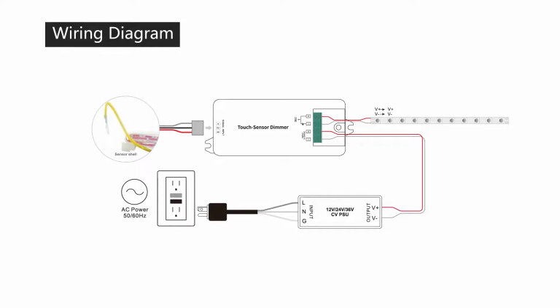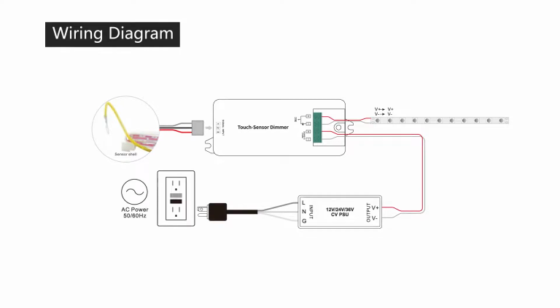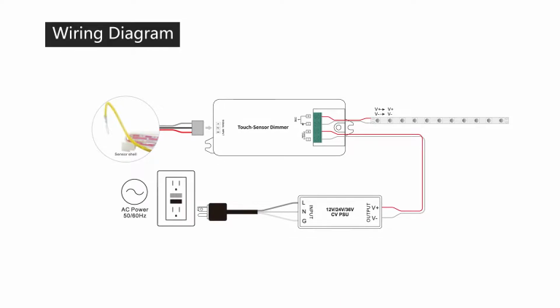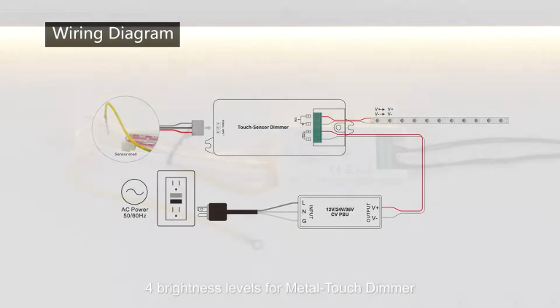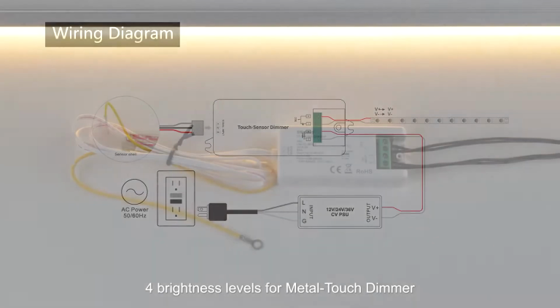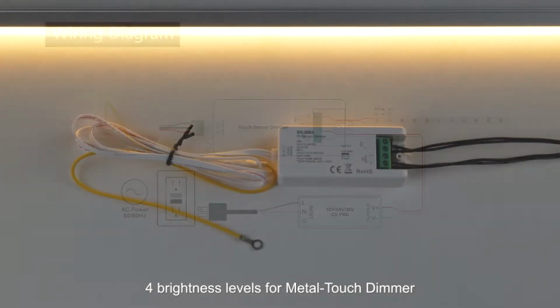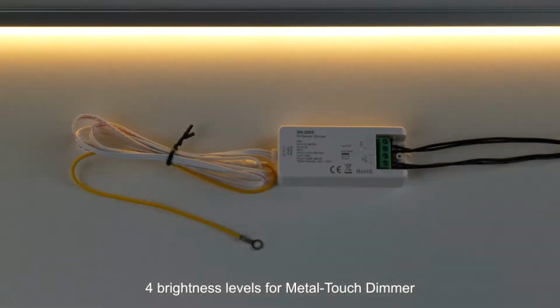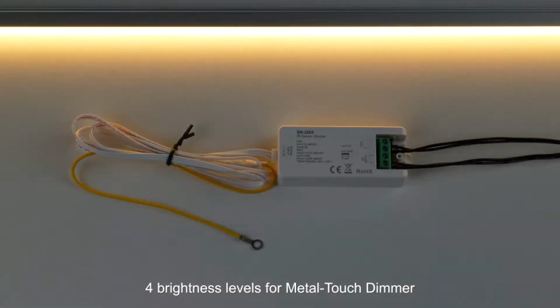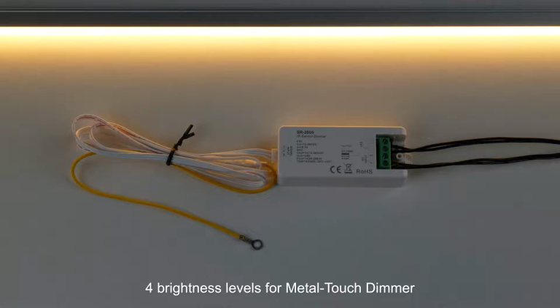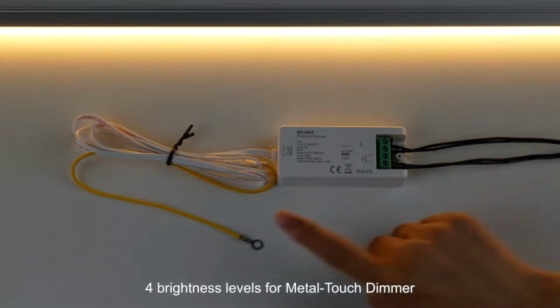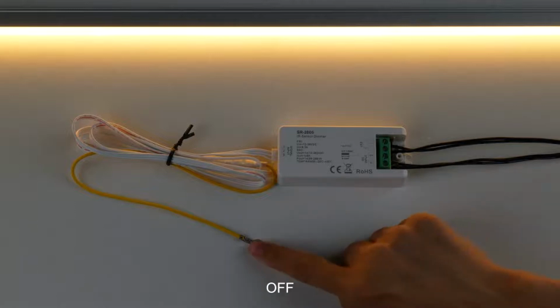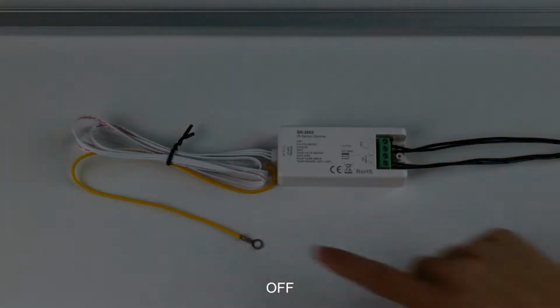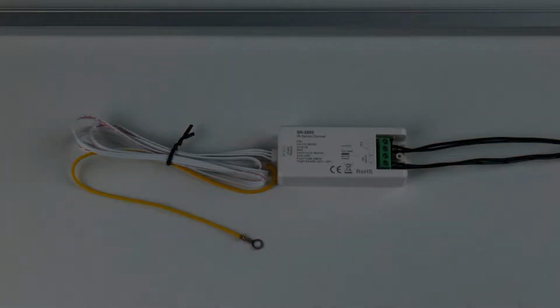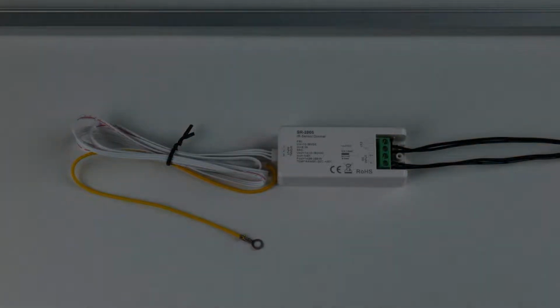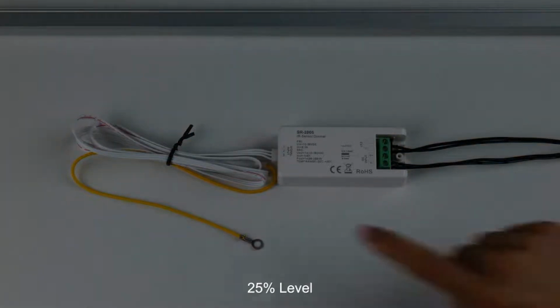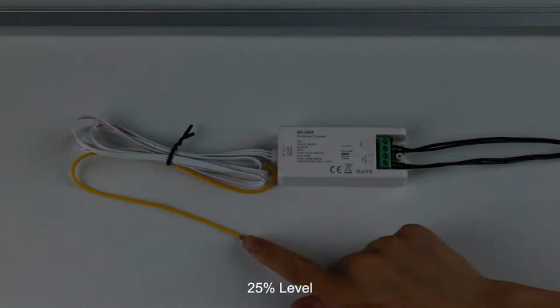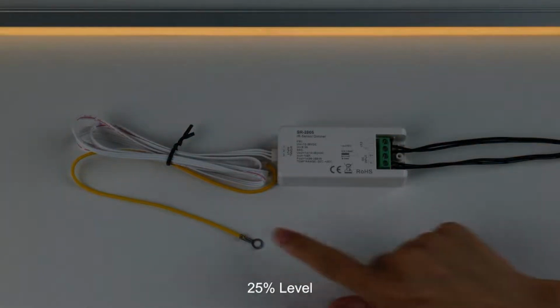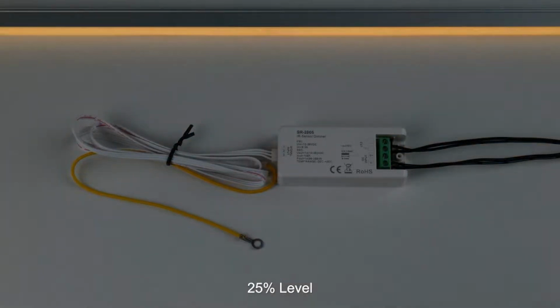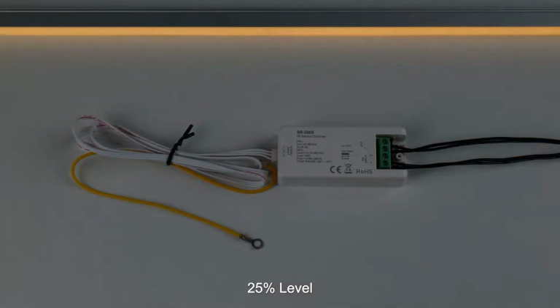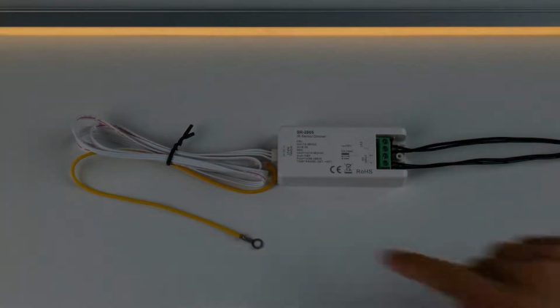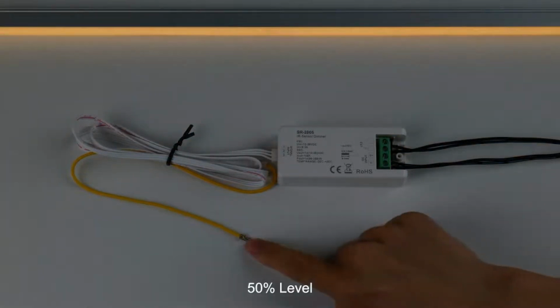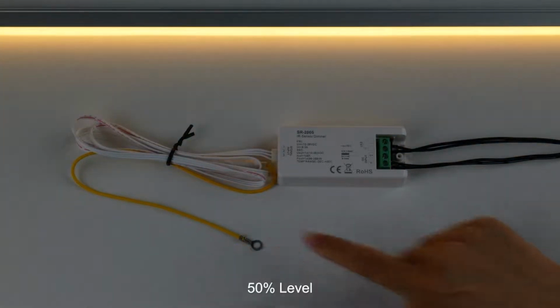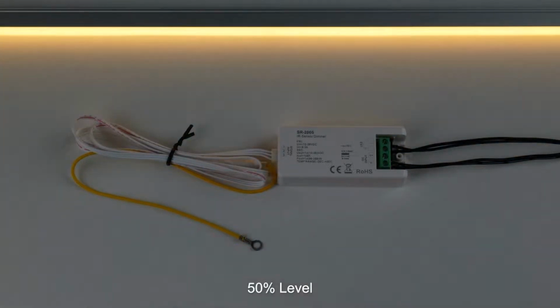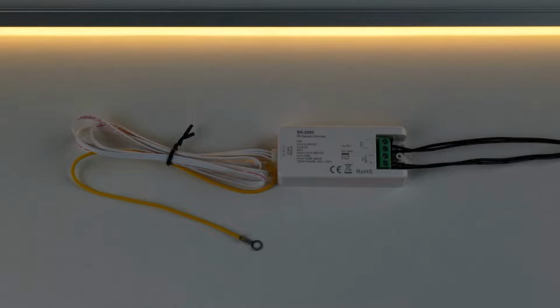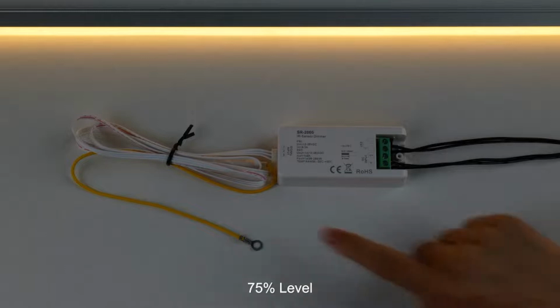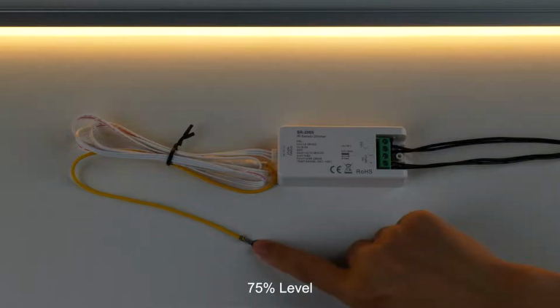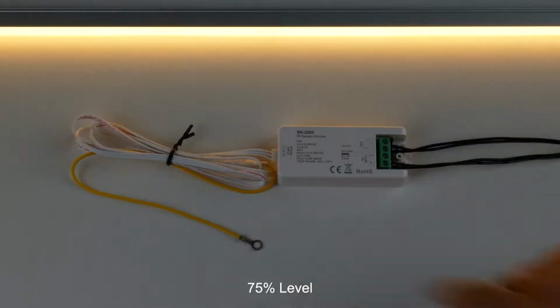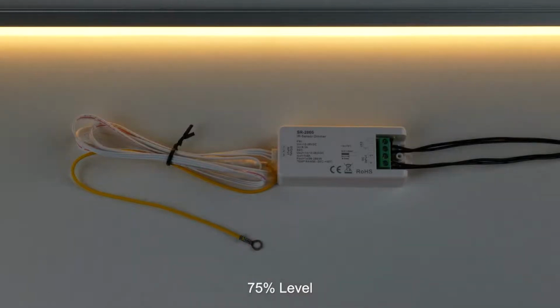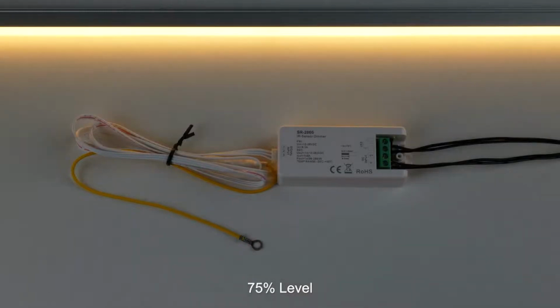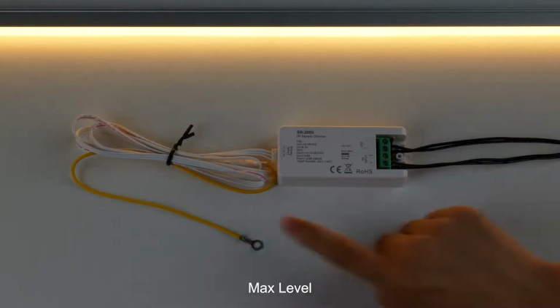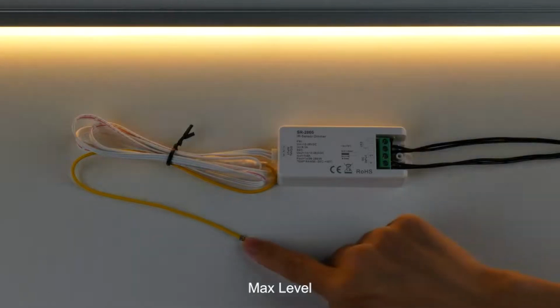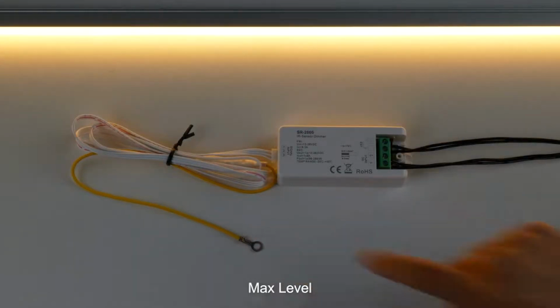Four brightness levels for metal touch dimmer: off, 25% level, 50% level, 75% level, max level.